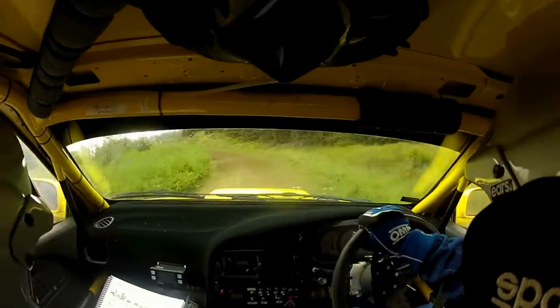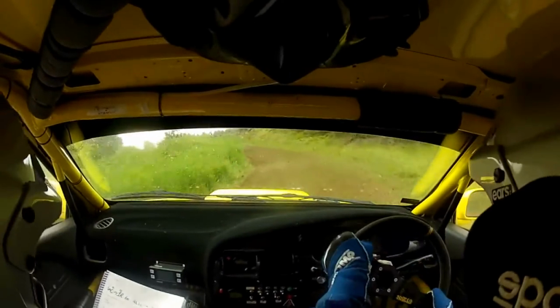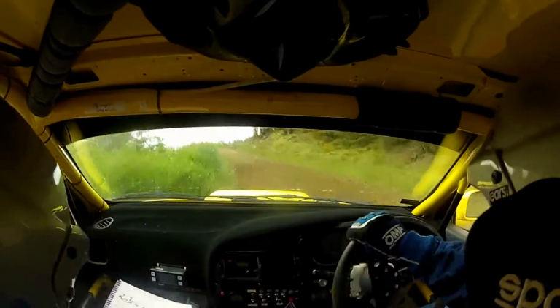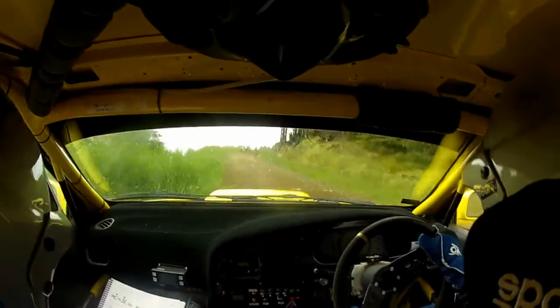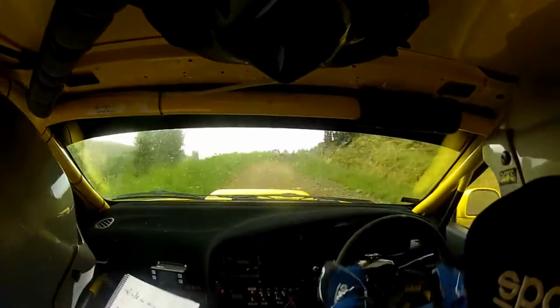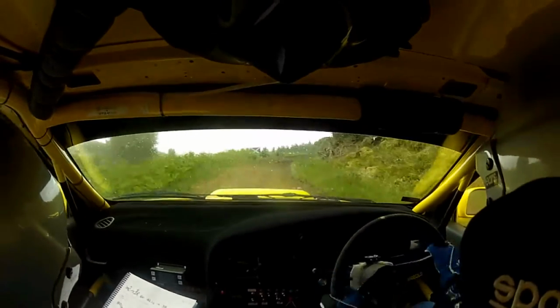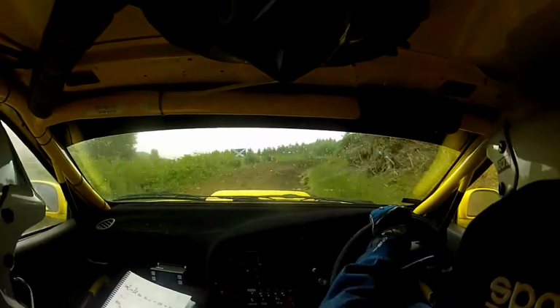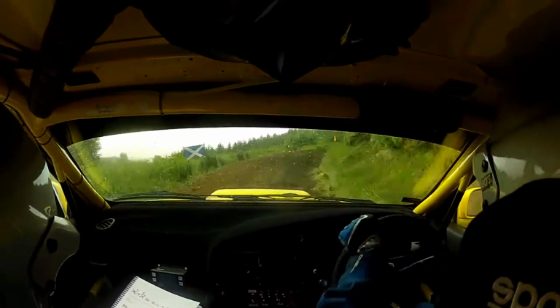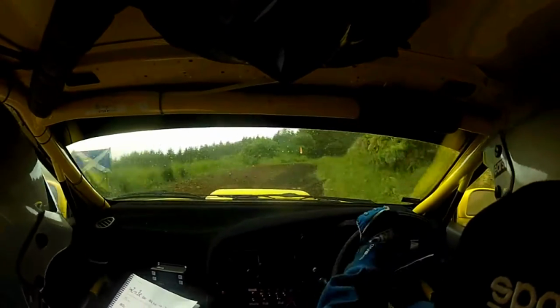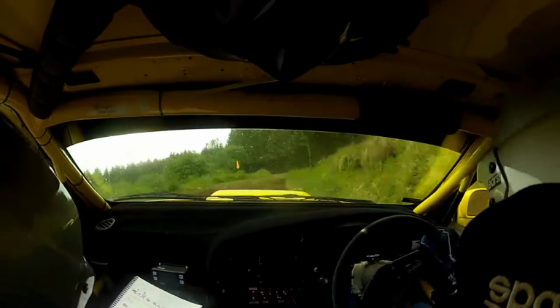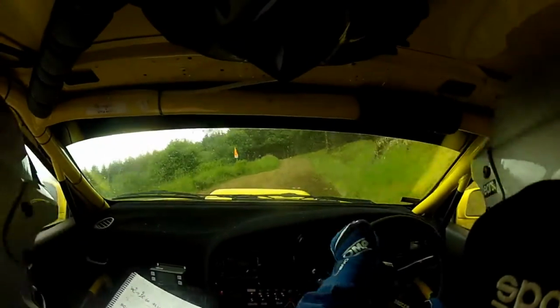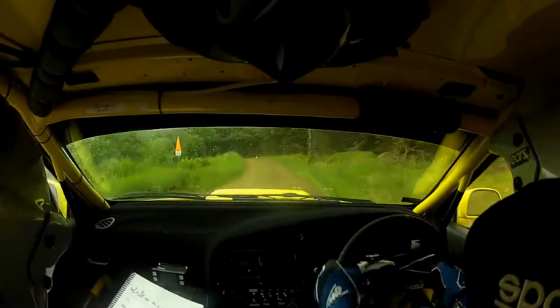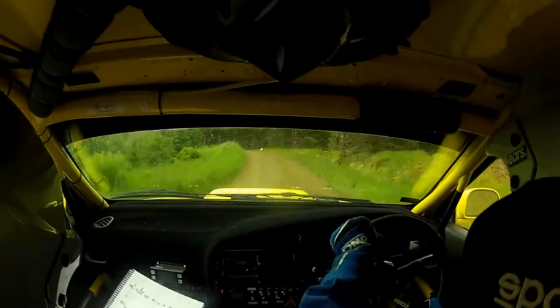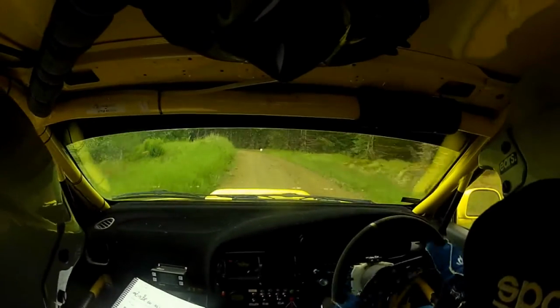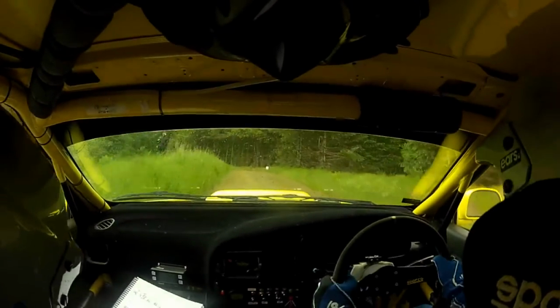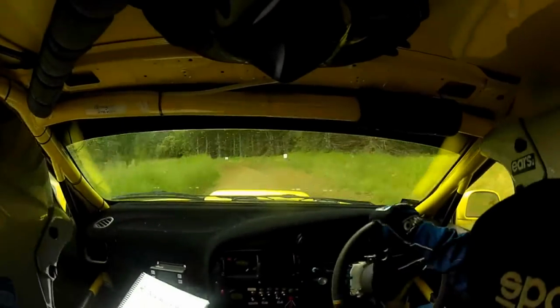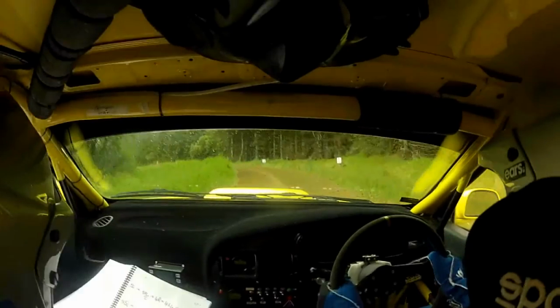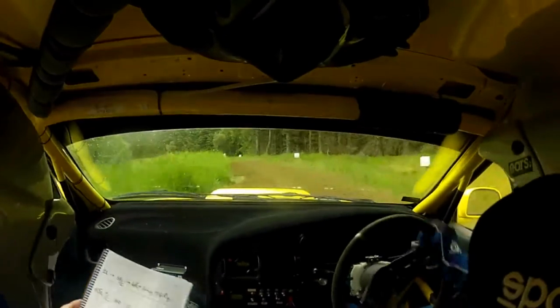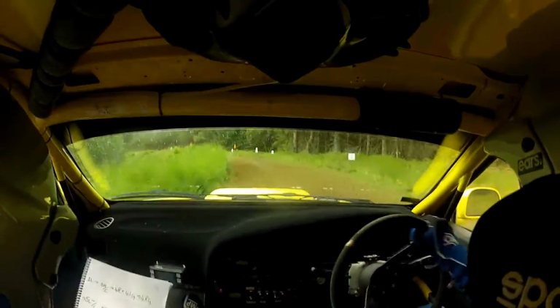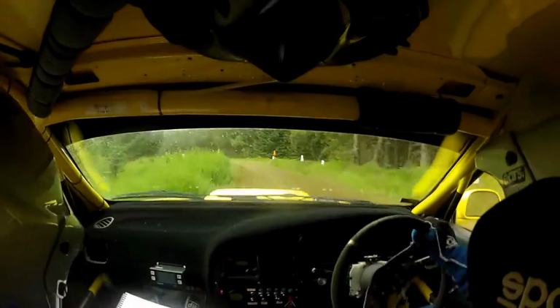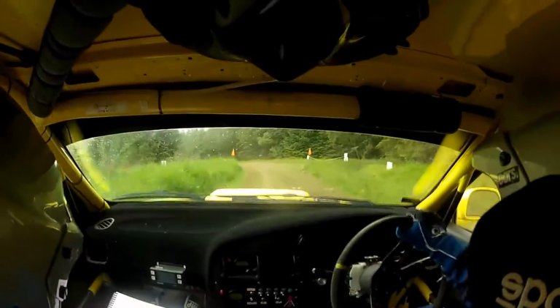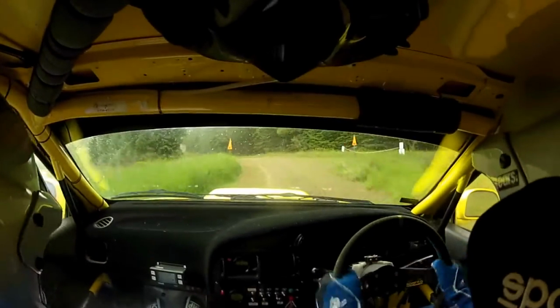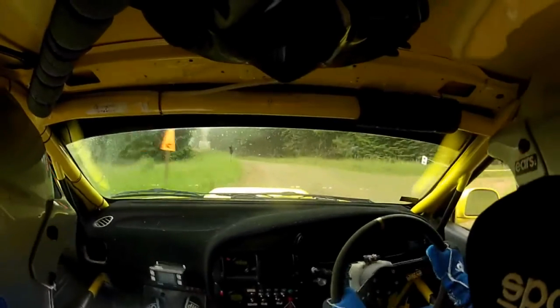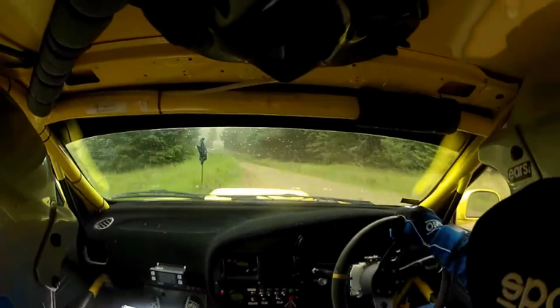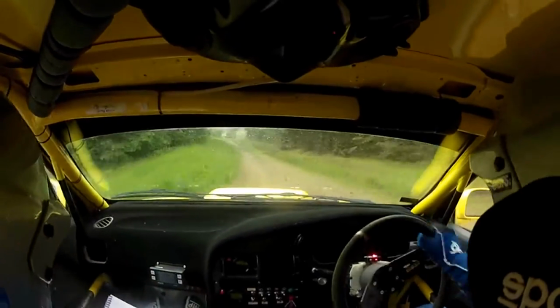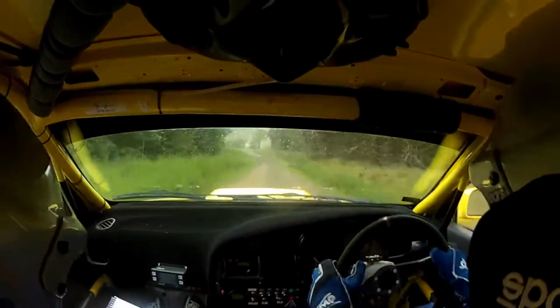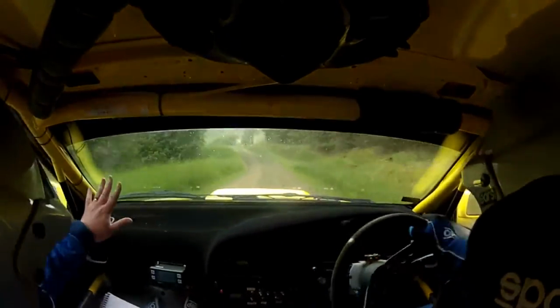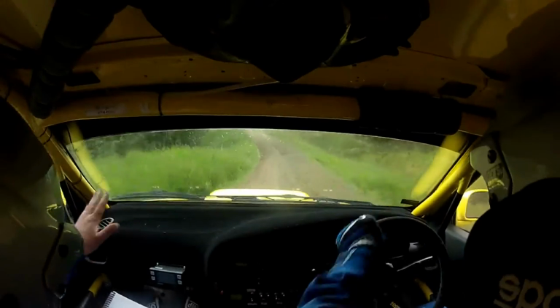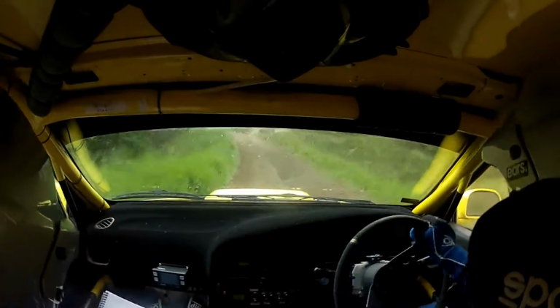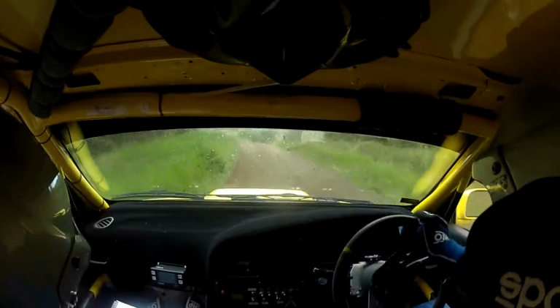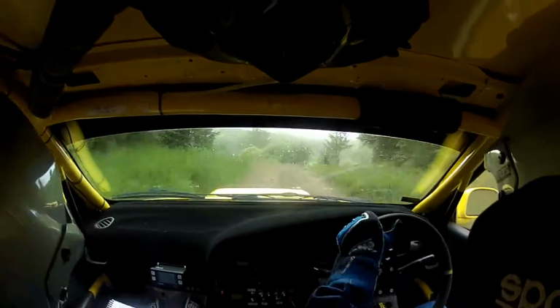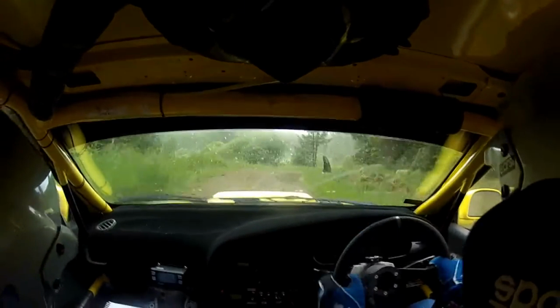Into a 5 right in tidied up a bit. And a 5 left late. And a flat 3 left 60. A 1 left and a 5 right over crest there's a 5 right over crest into a 4 right.